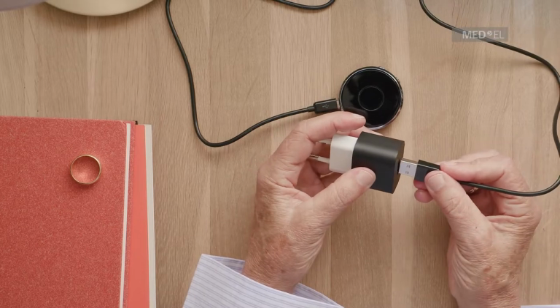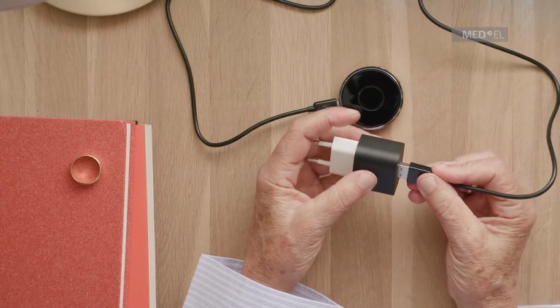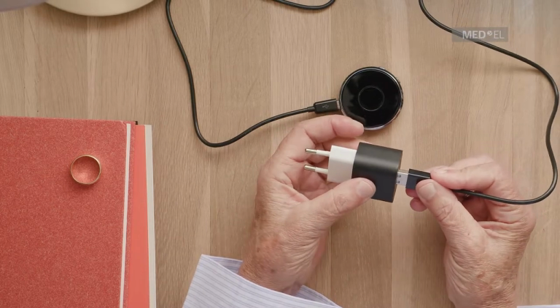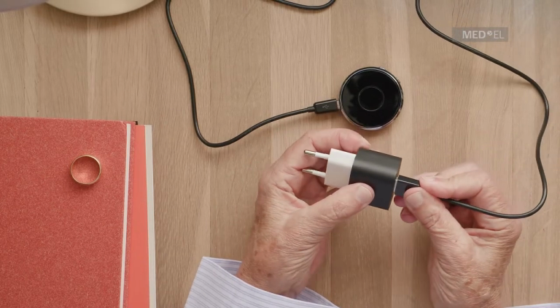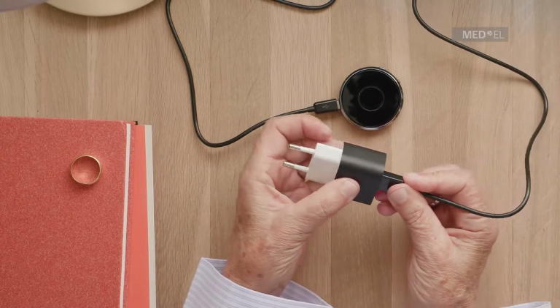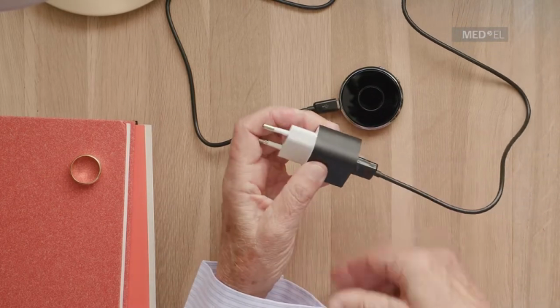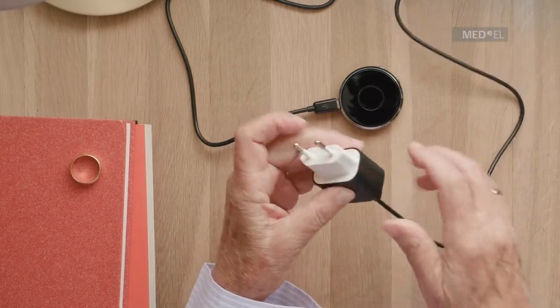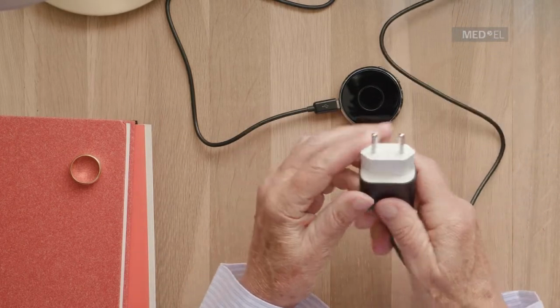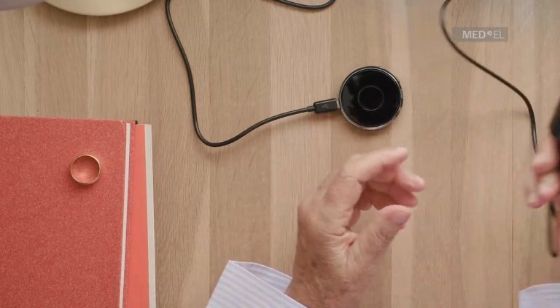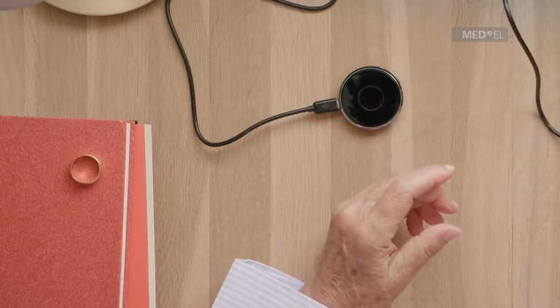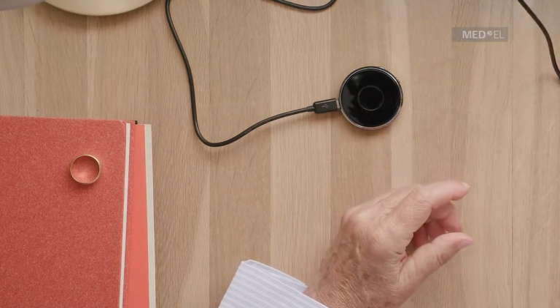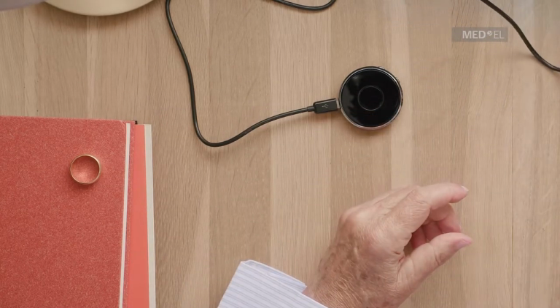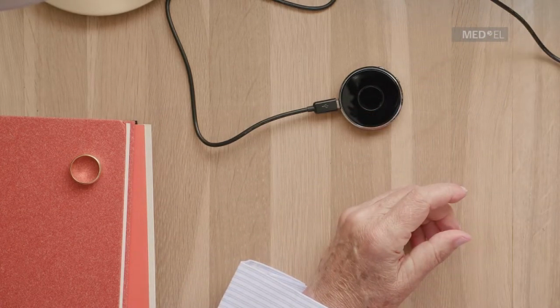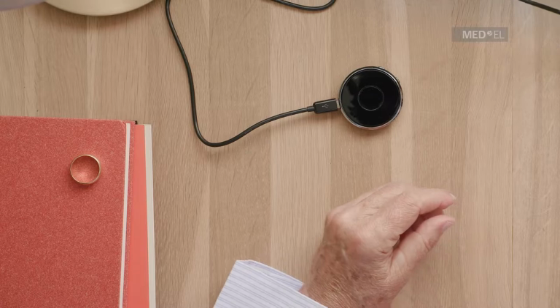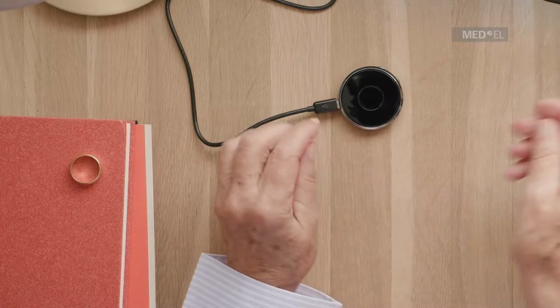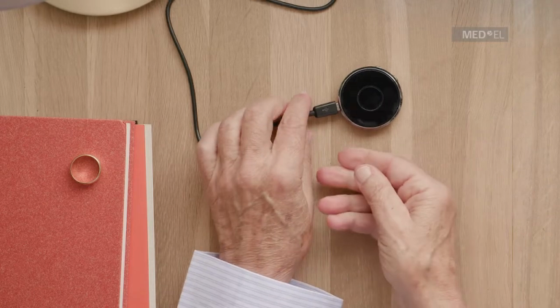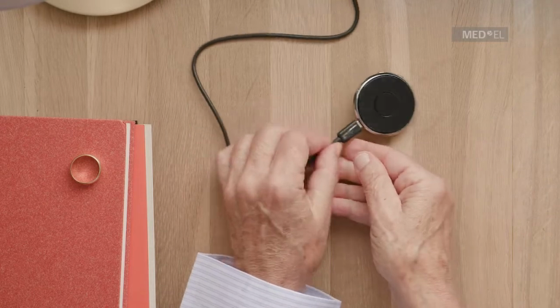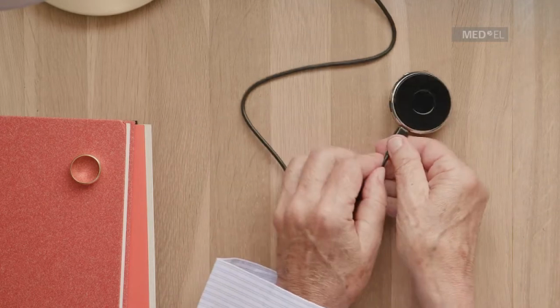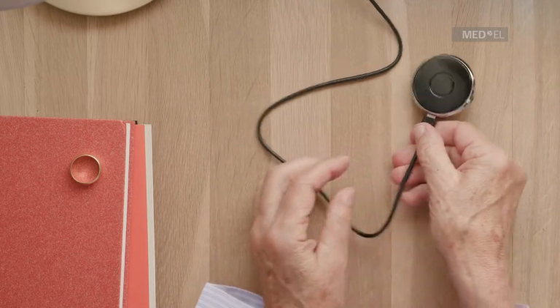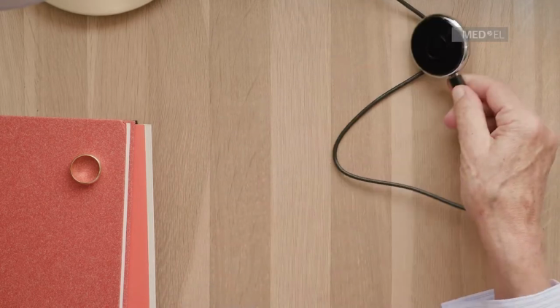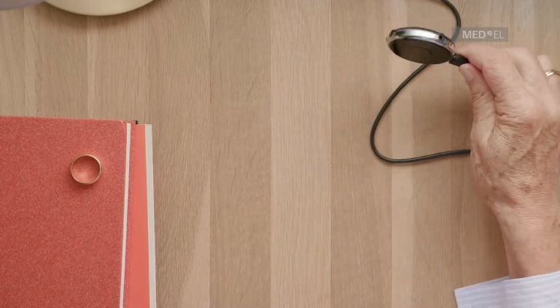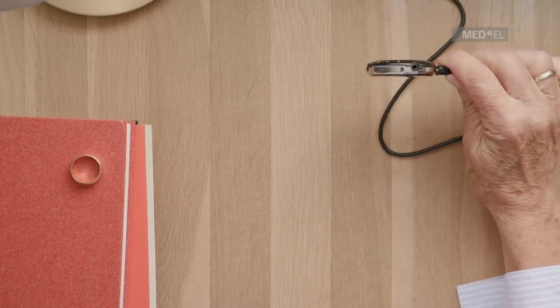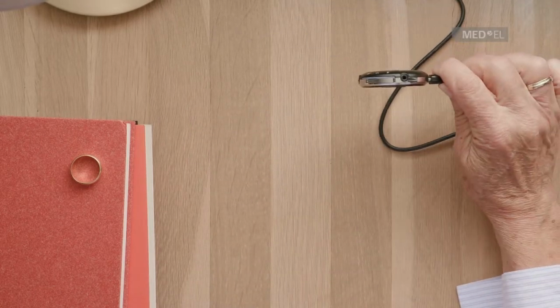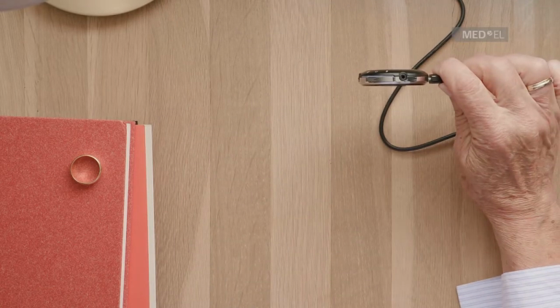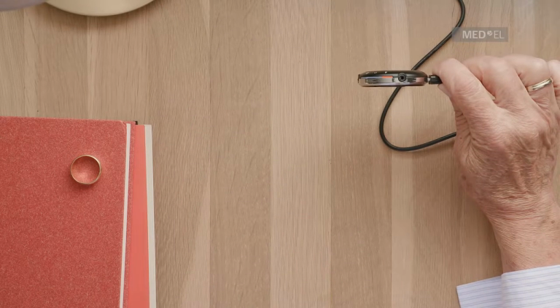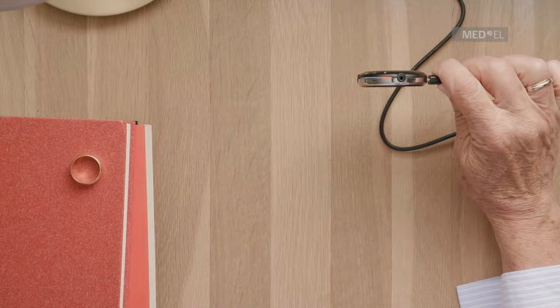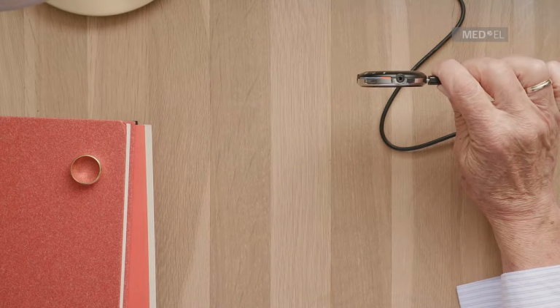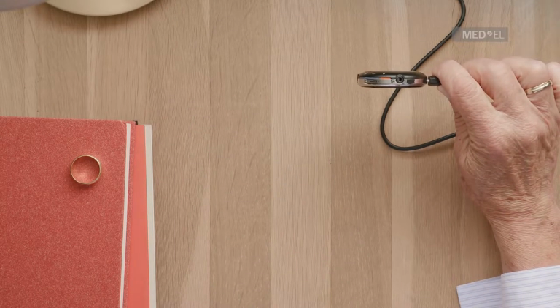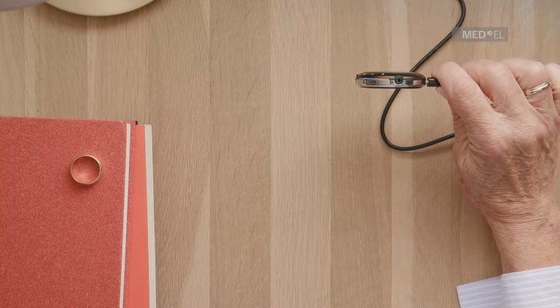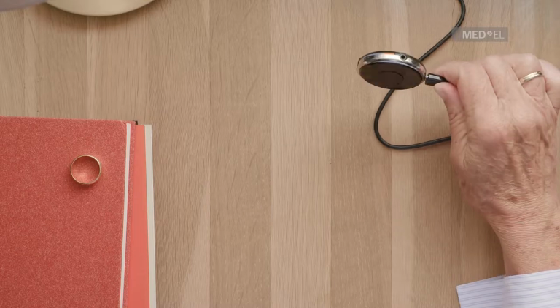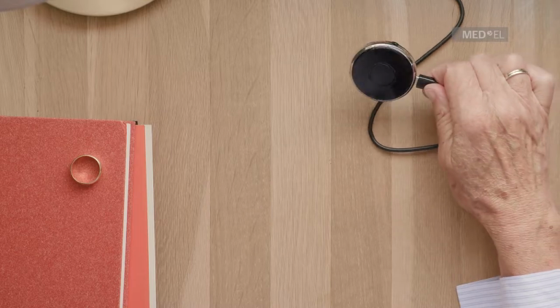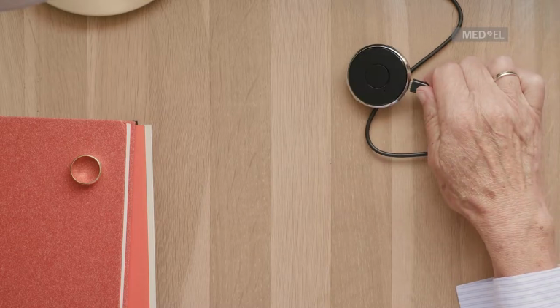The orange LED will be illuminated during charging. When the green LED turns on, Samba2Go is fully charged. This takes around 2 hours.